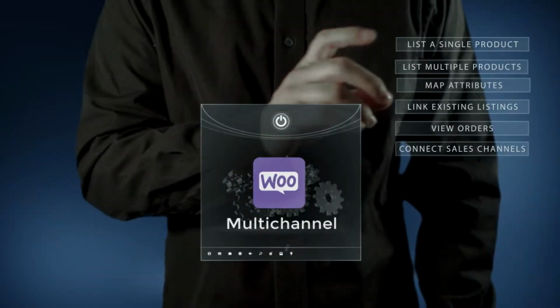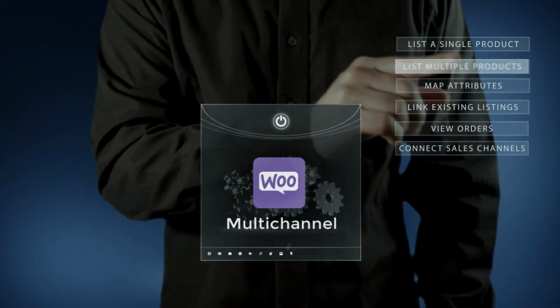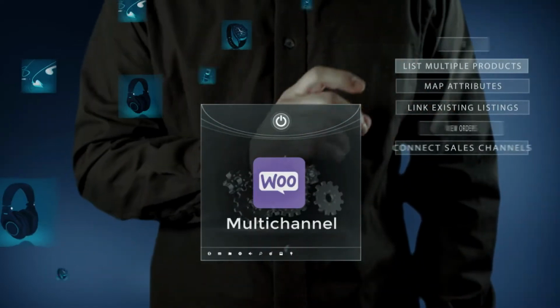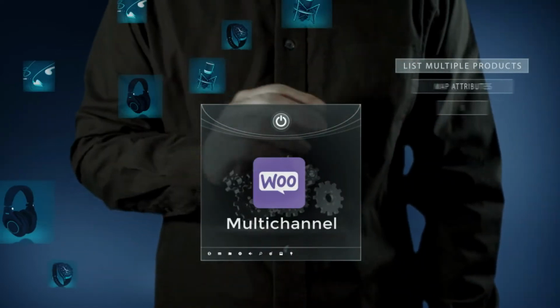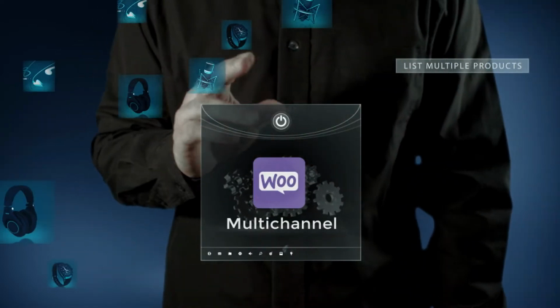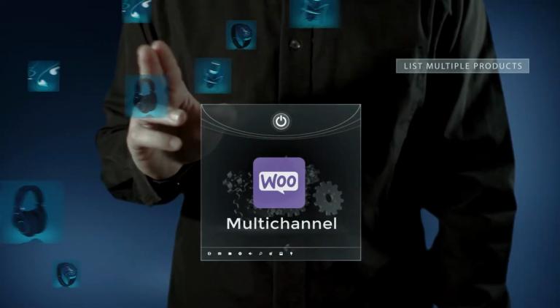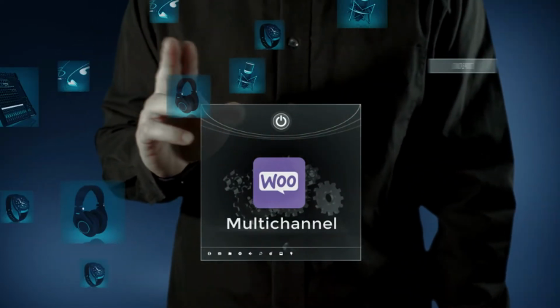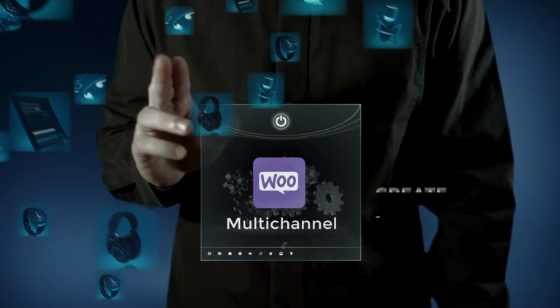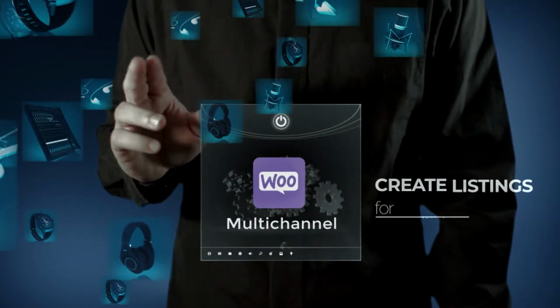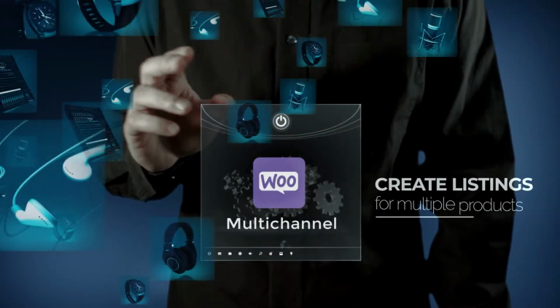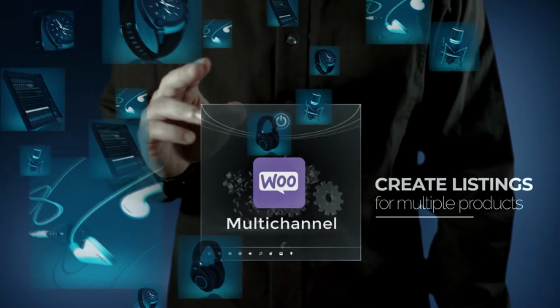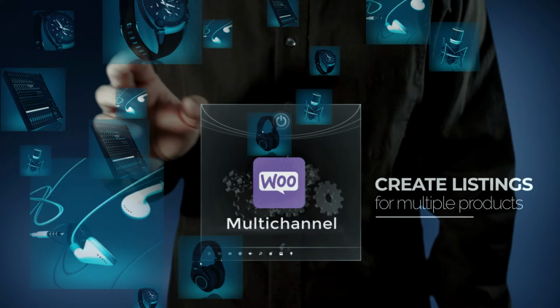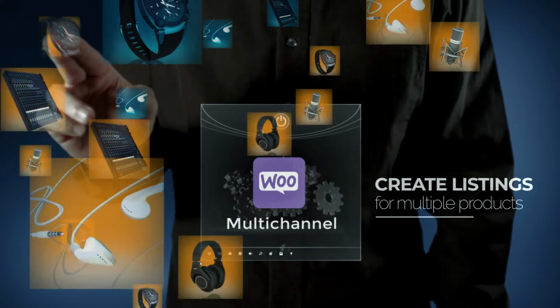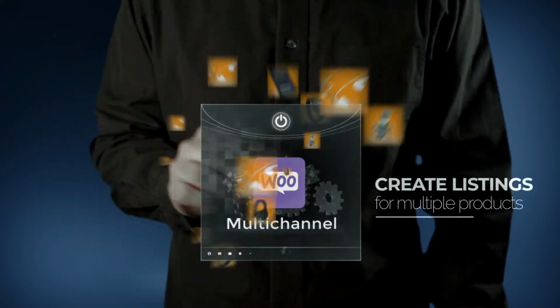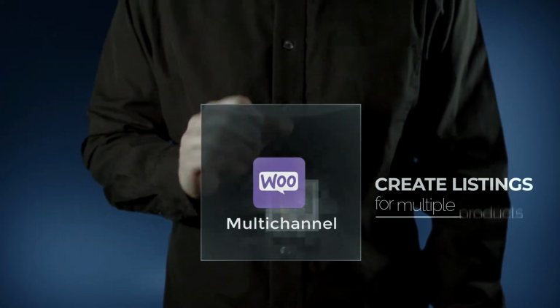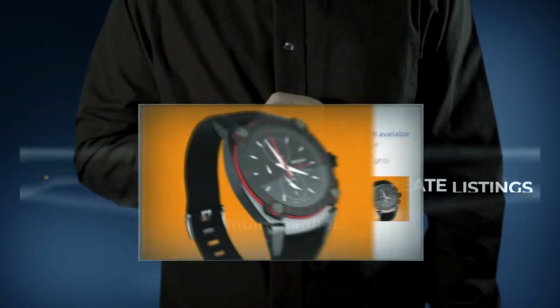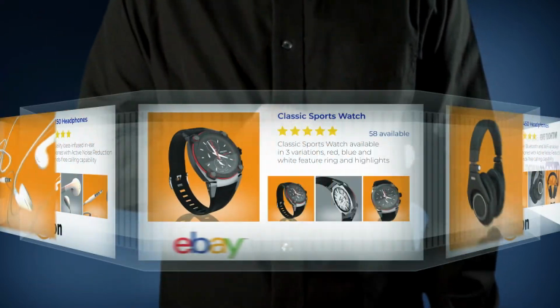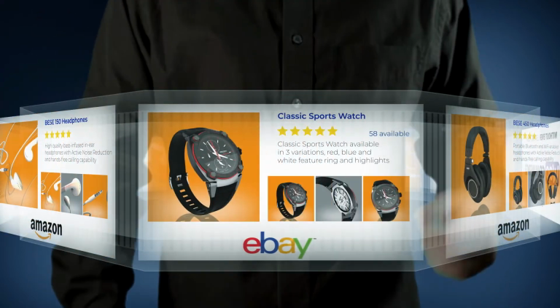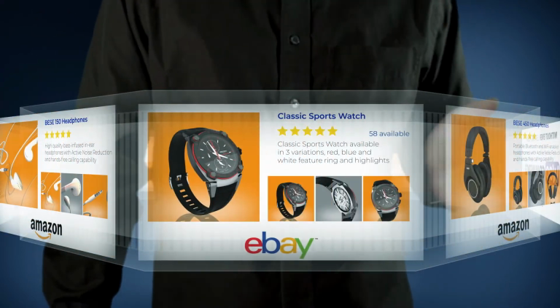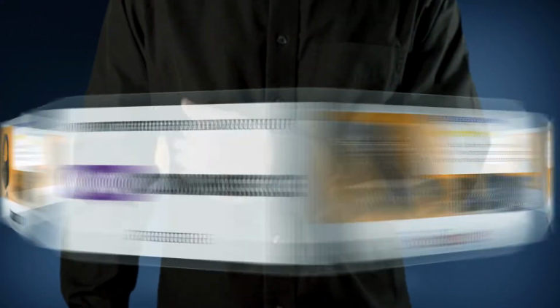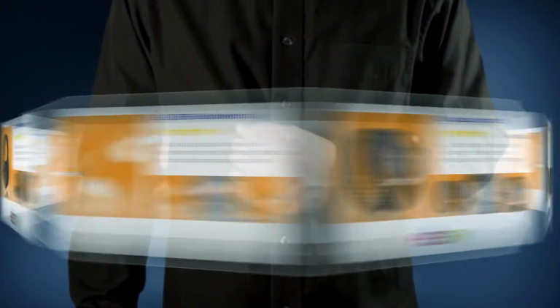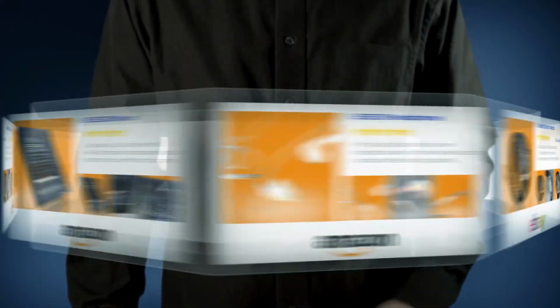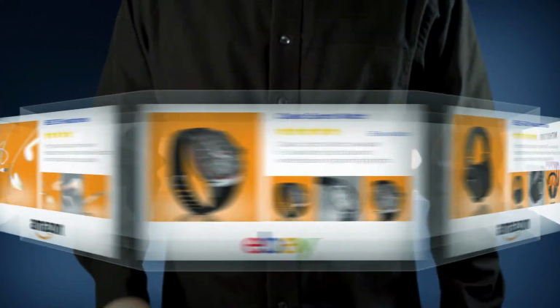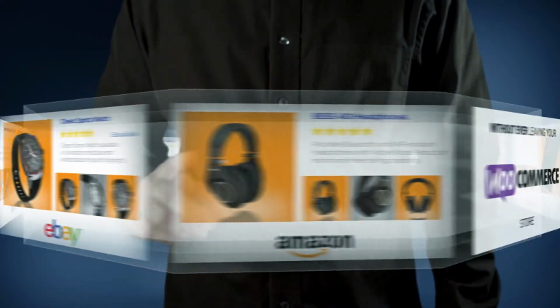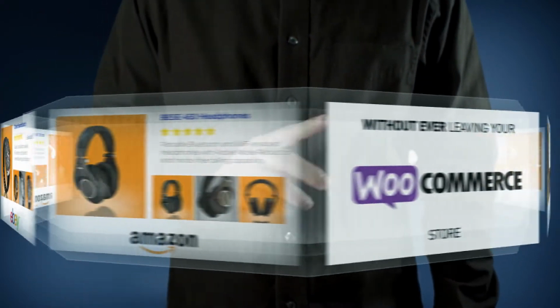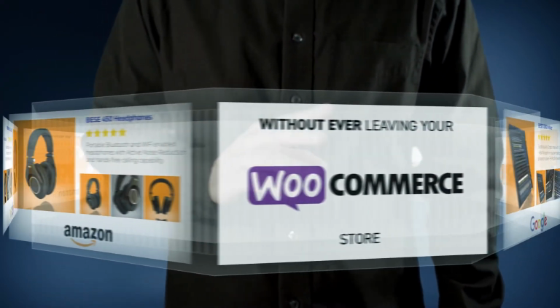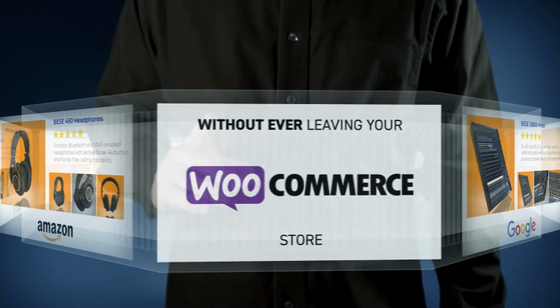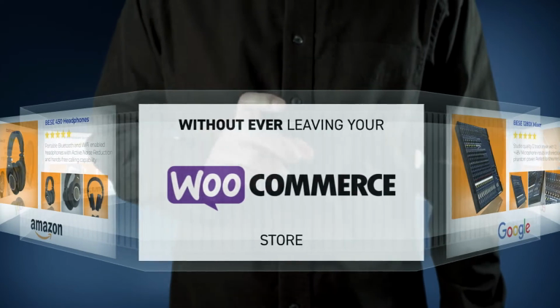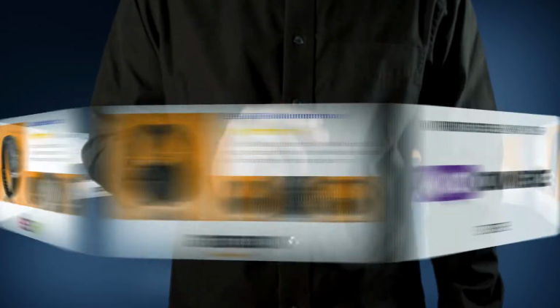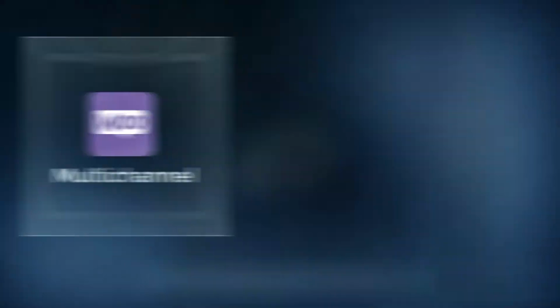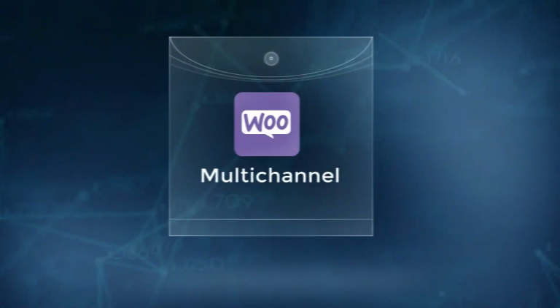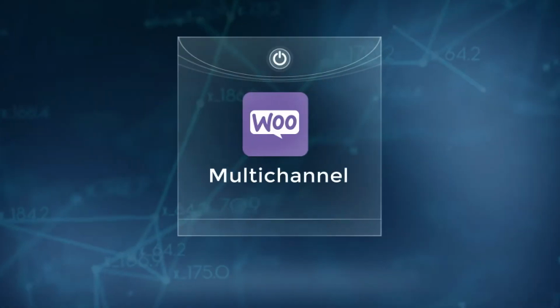Driven by powerful automation, it's easy to create listings from multiple products or your entire catalog without ever leaving your WooCommerce store.